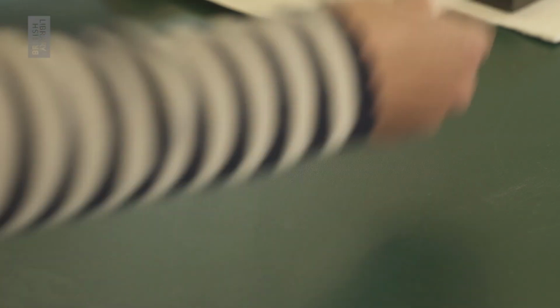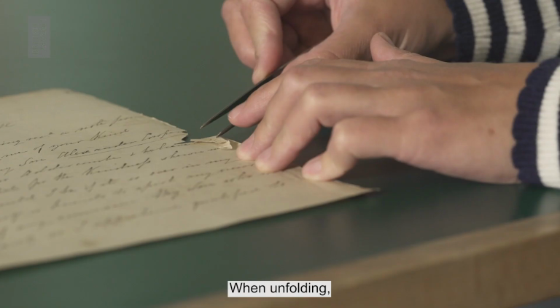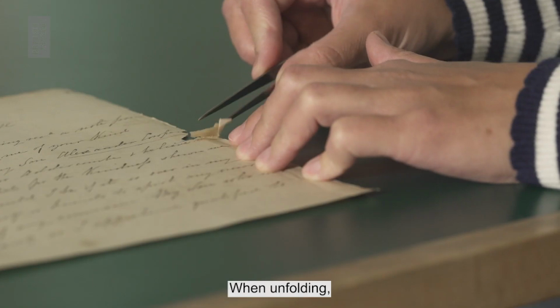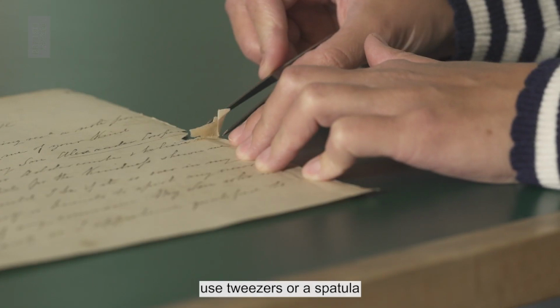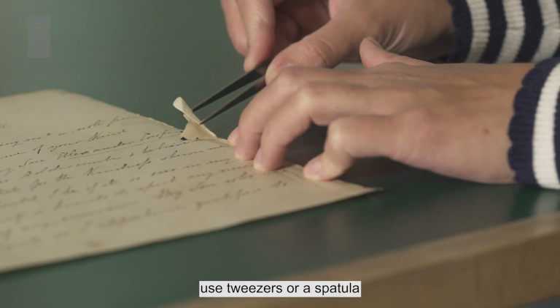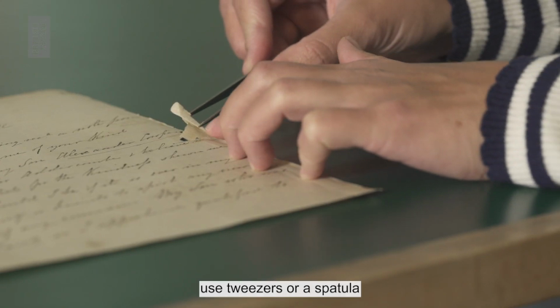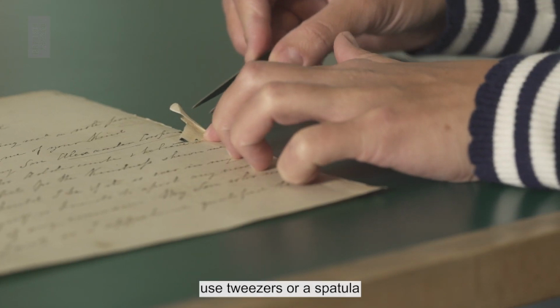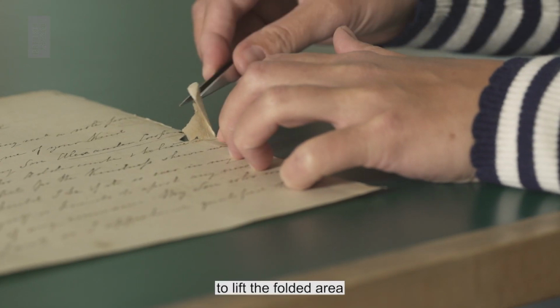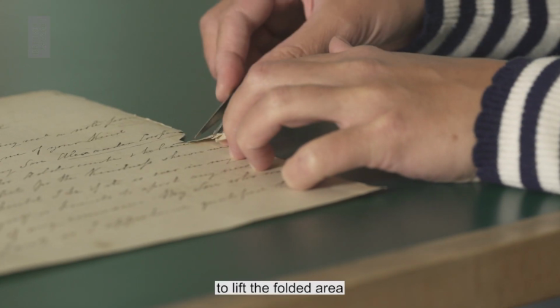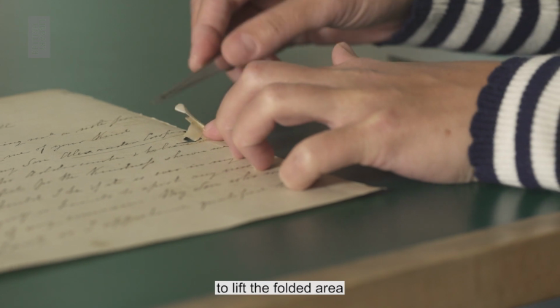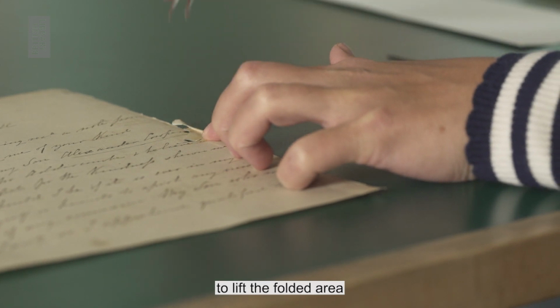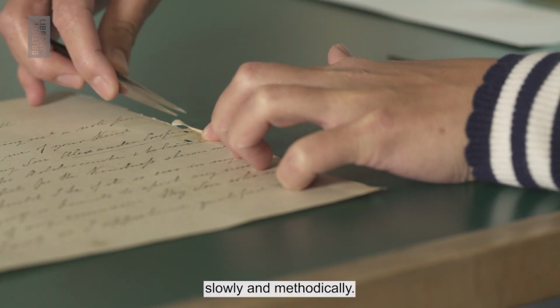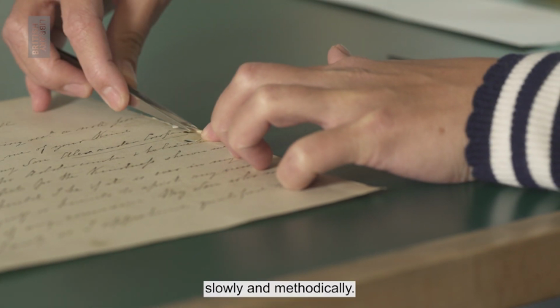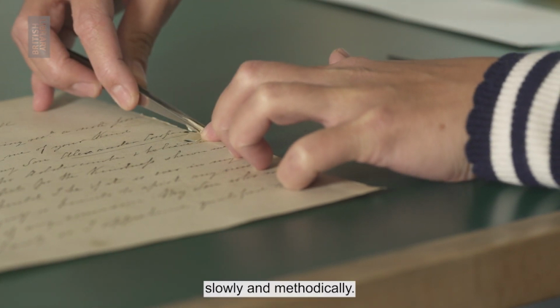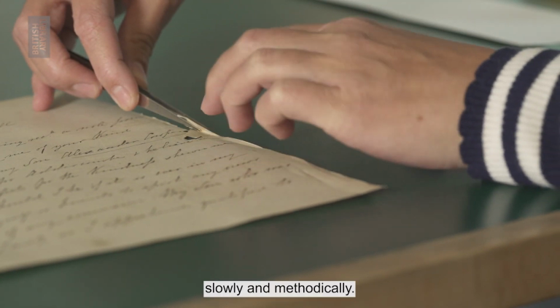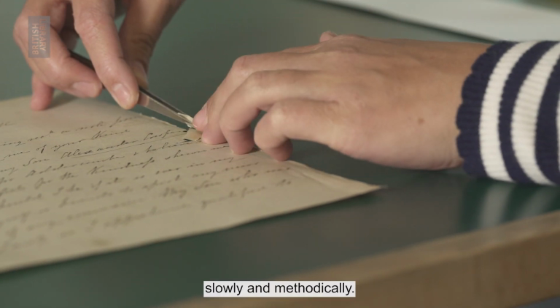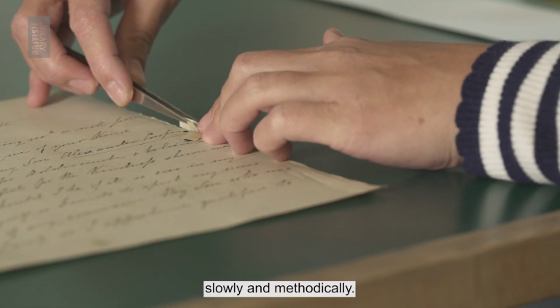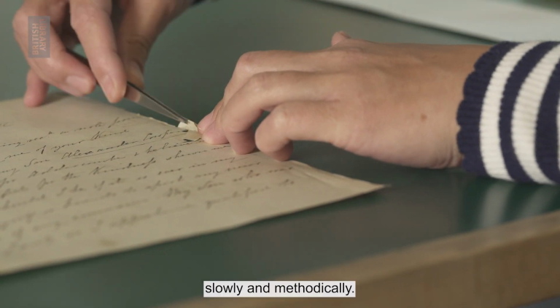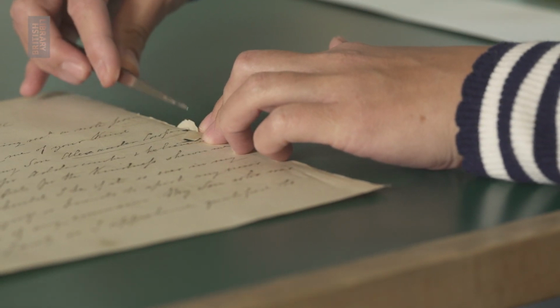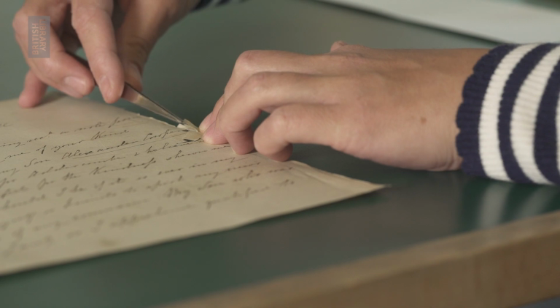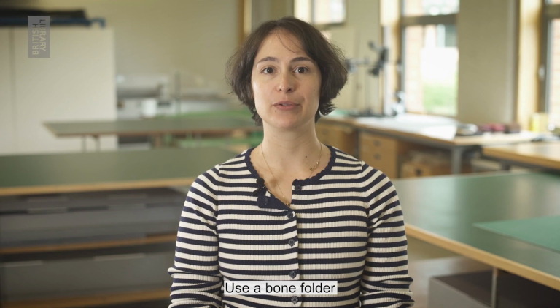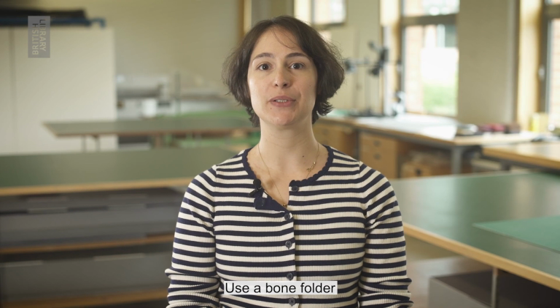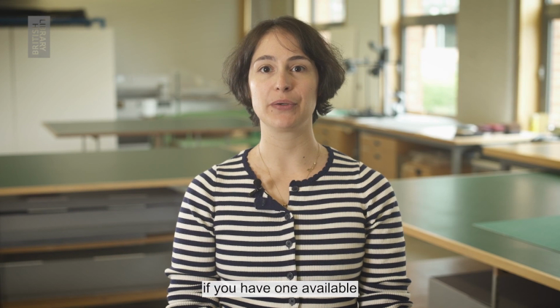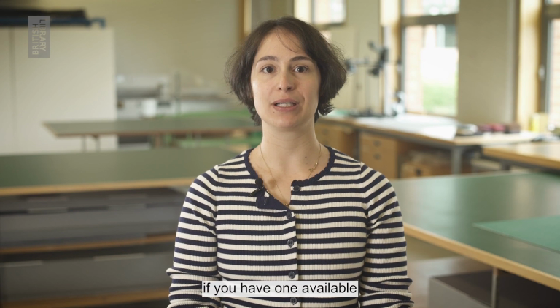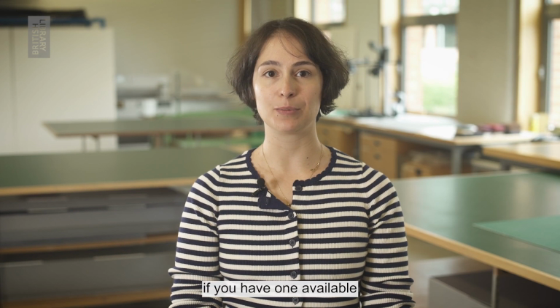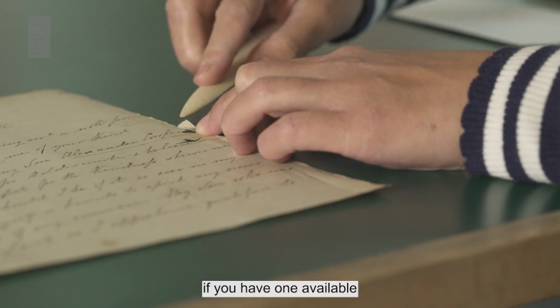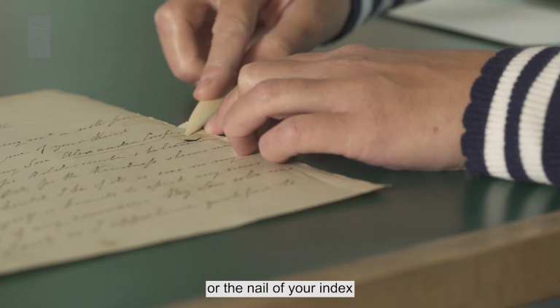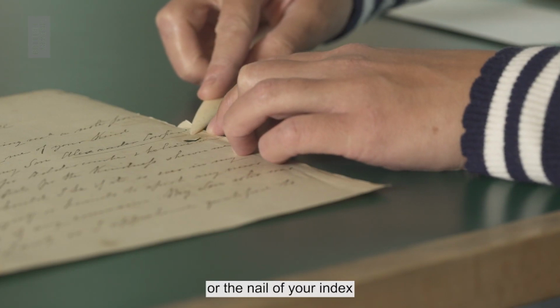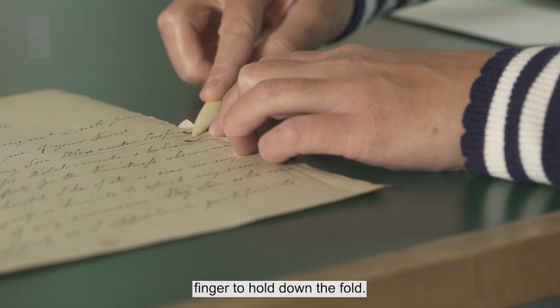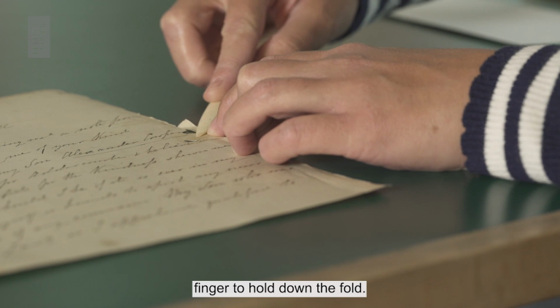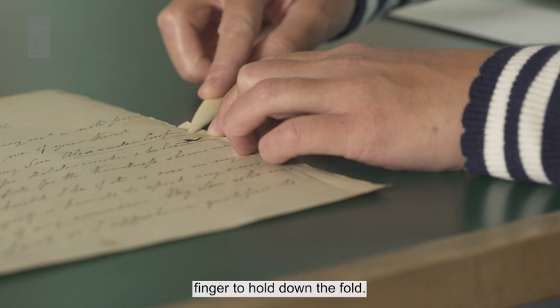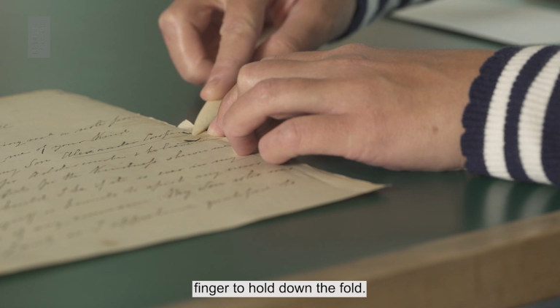When unfolding, use tweezers or a spatula to lift the folded area slowly and methodically. Use a bone folder if you have one available, or the nail of your index finger, to hold down the fold.